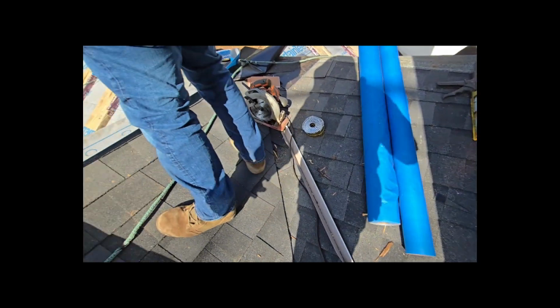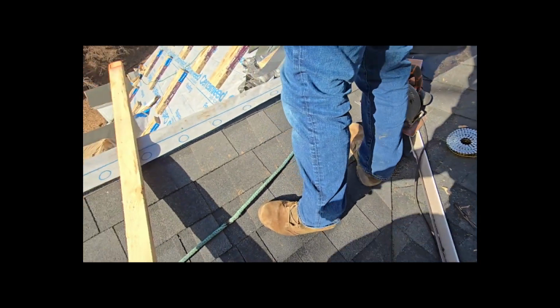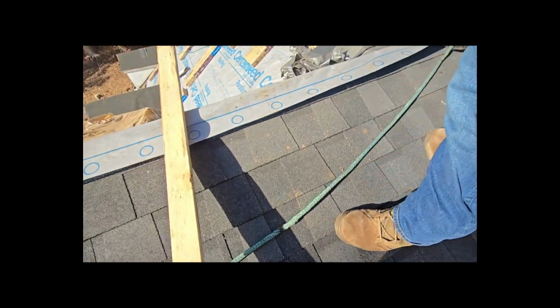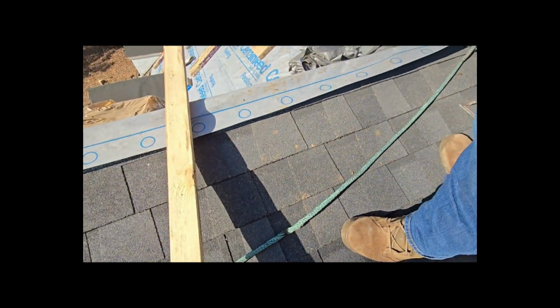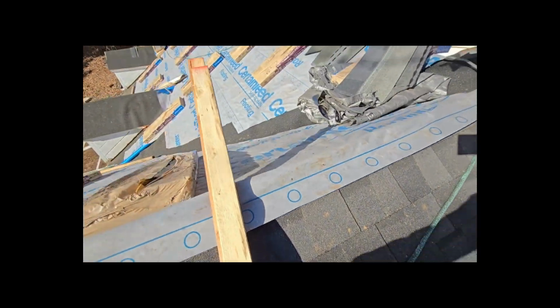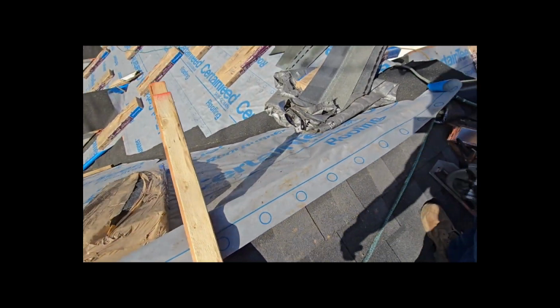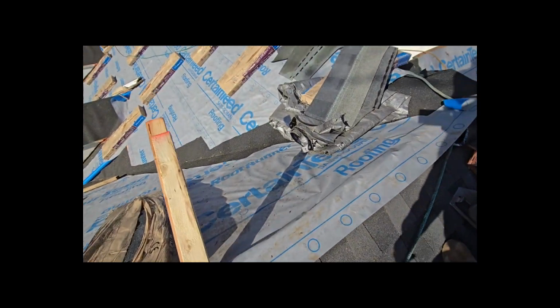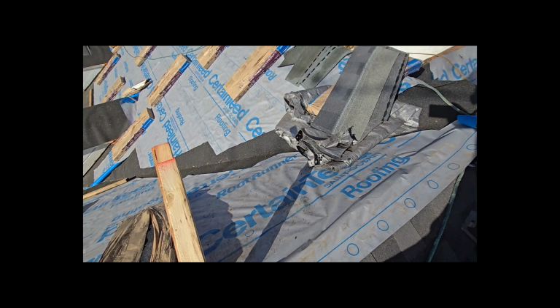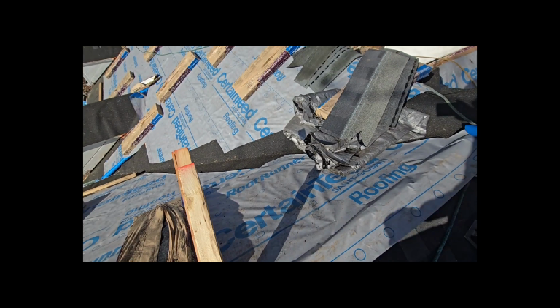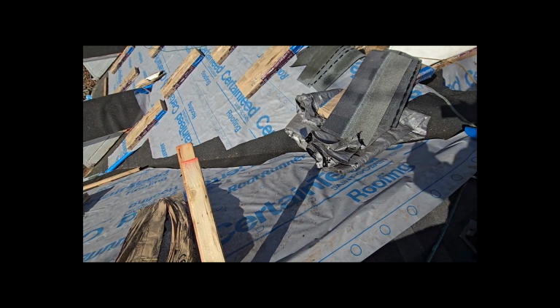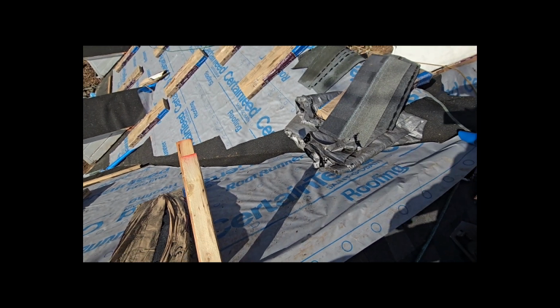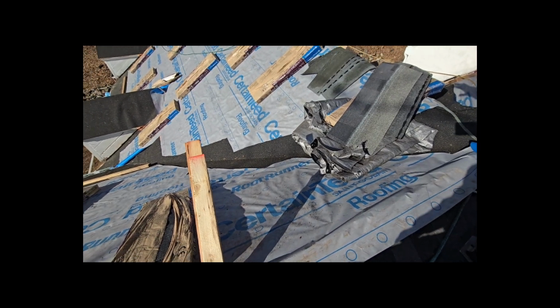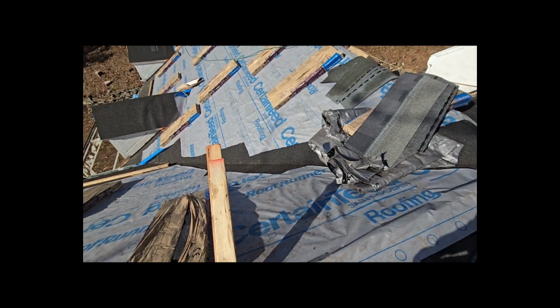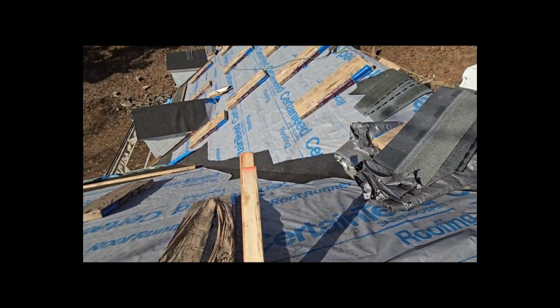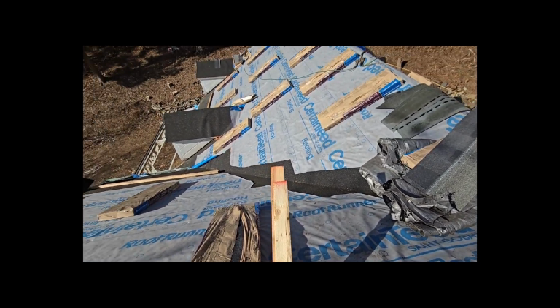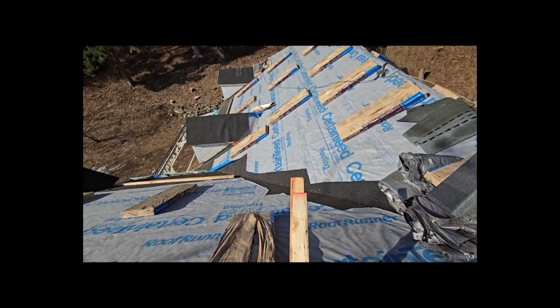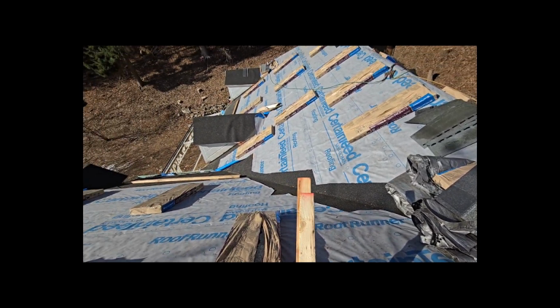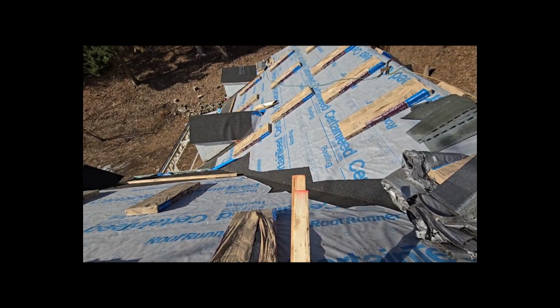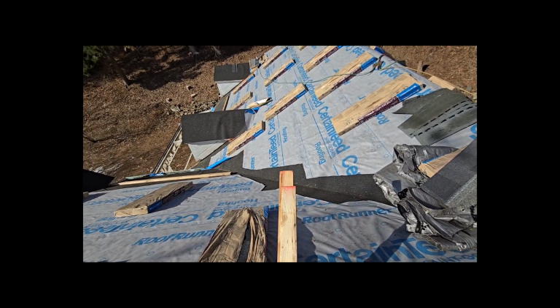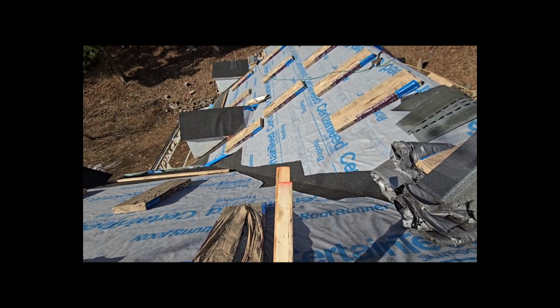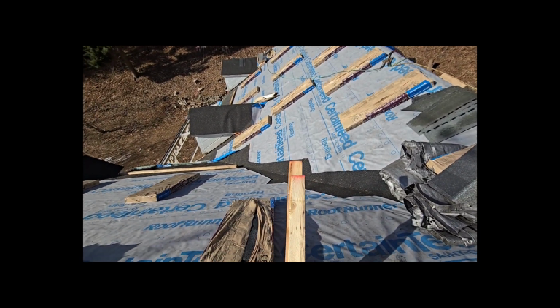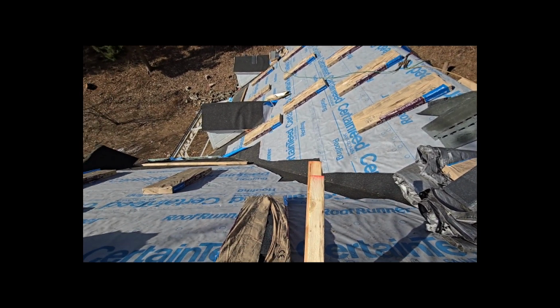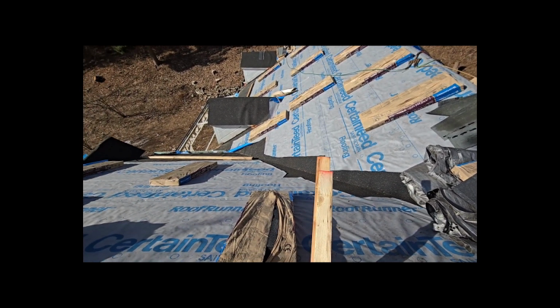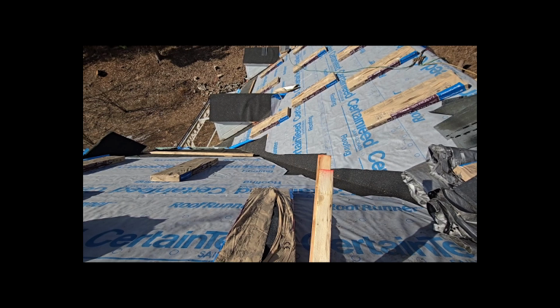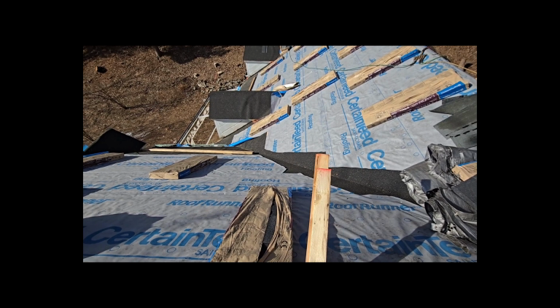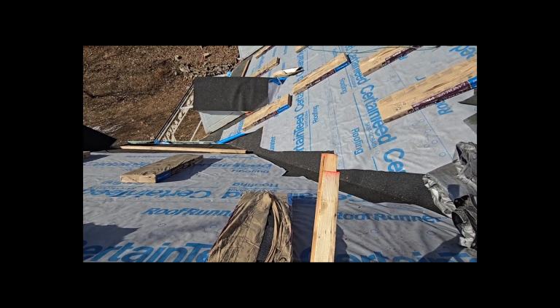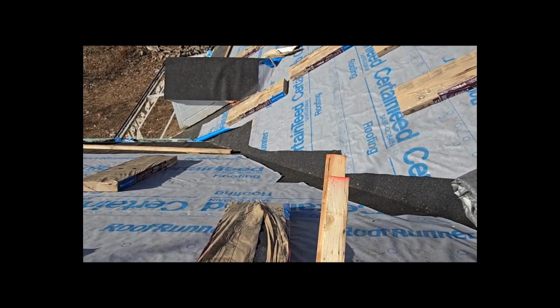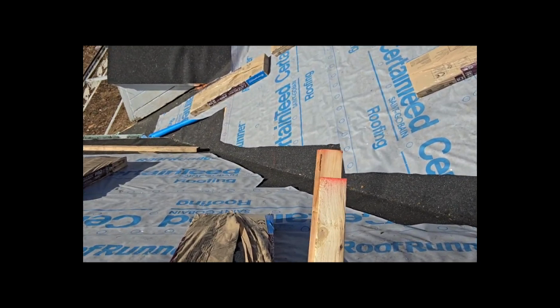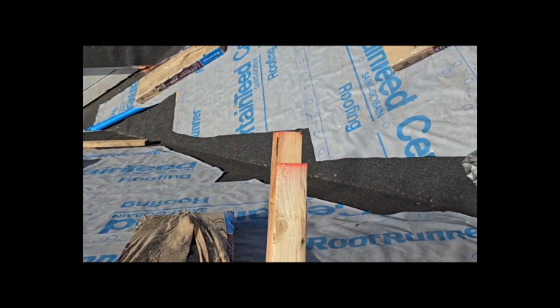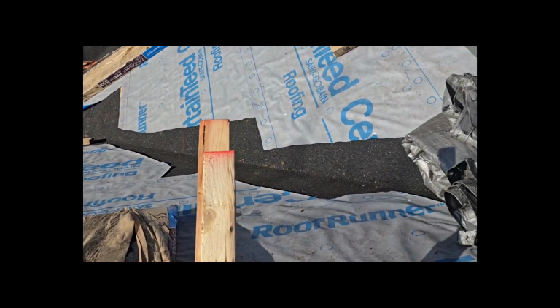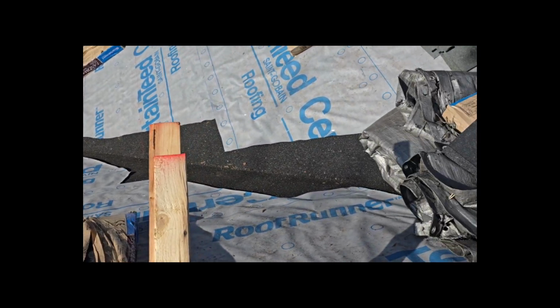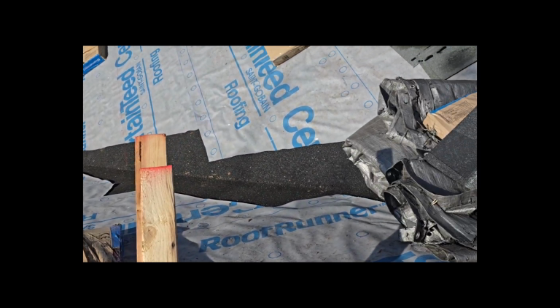You can see the valley — it's got a full sheet of ice shield running down the middle of it. You've got everything outlined in ice shield, and in the middle of the roof you've got the roof runner paper at the bottom.